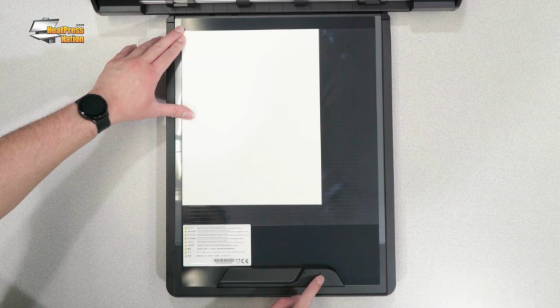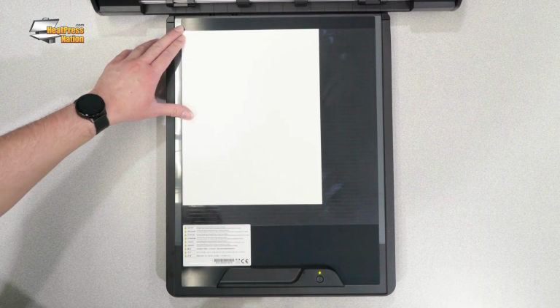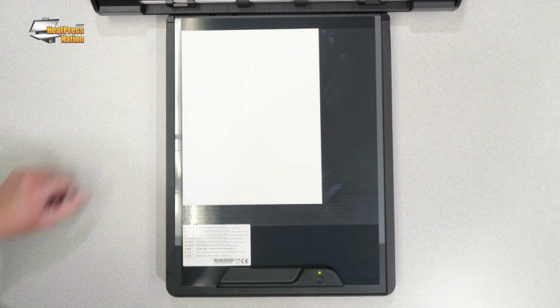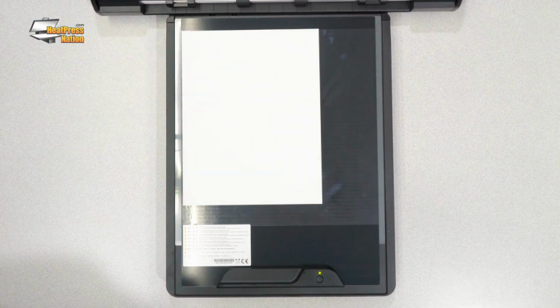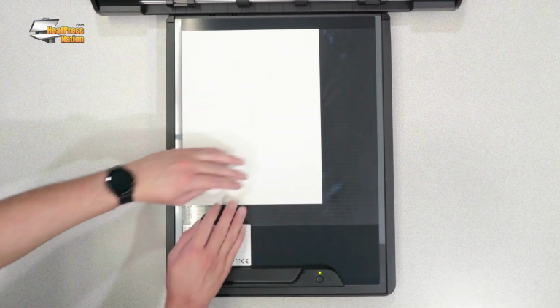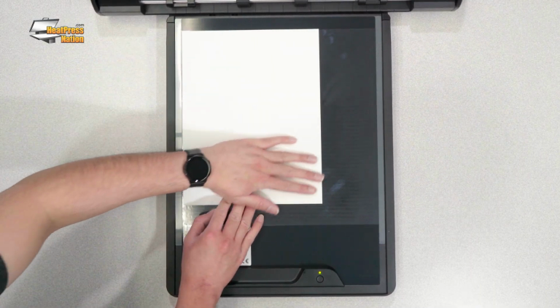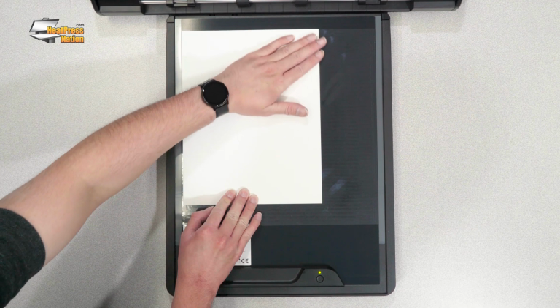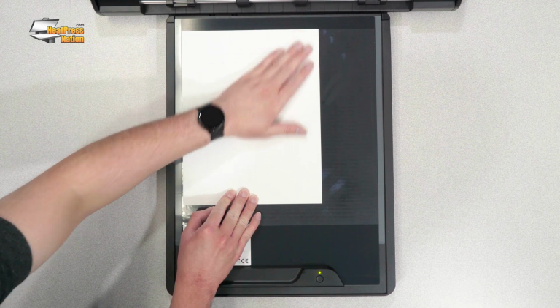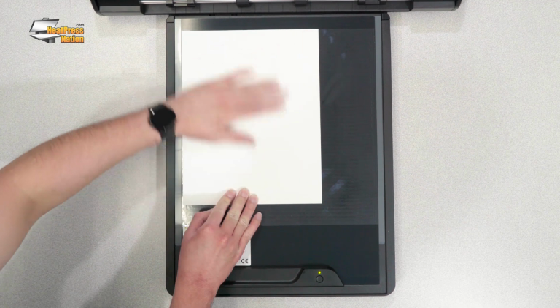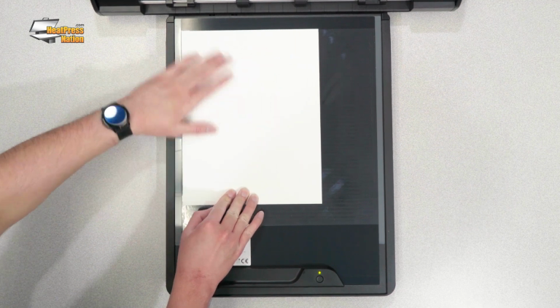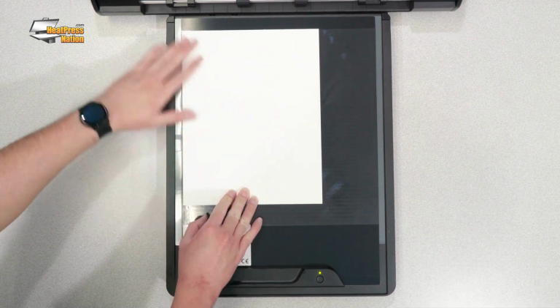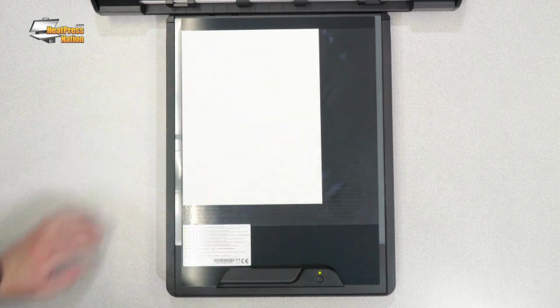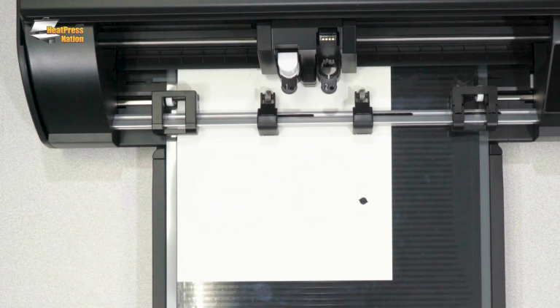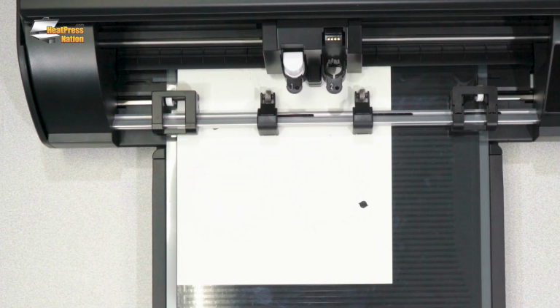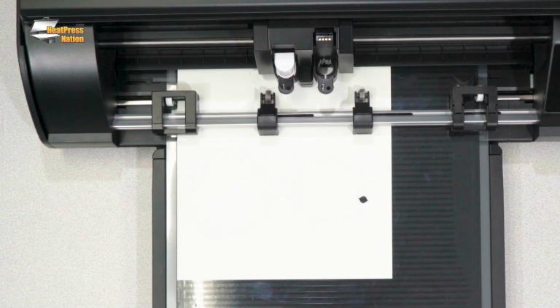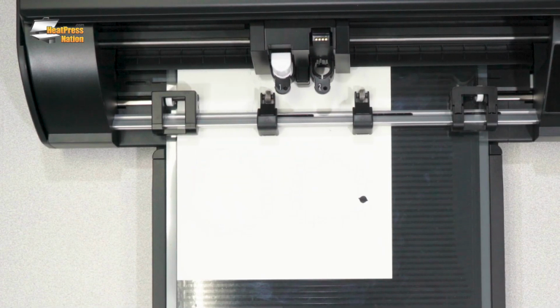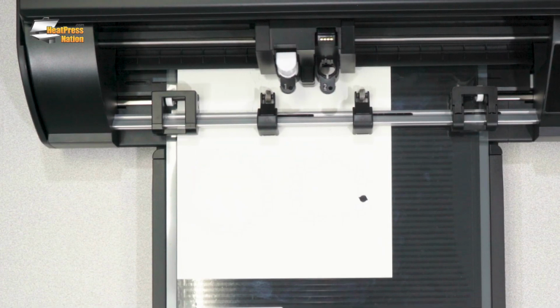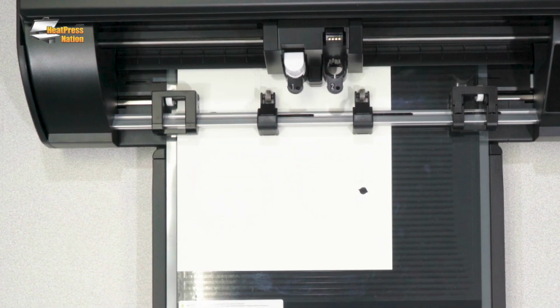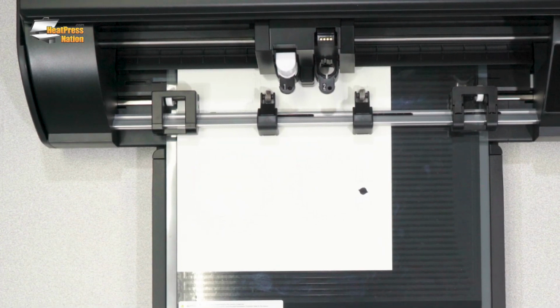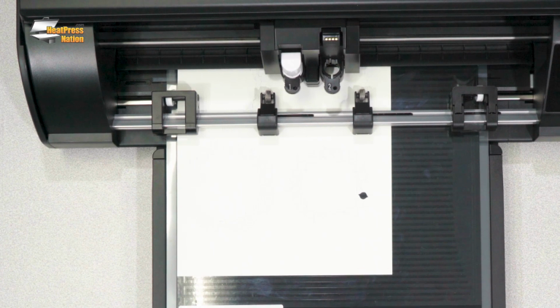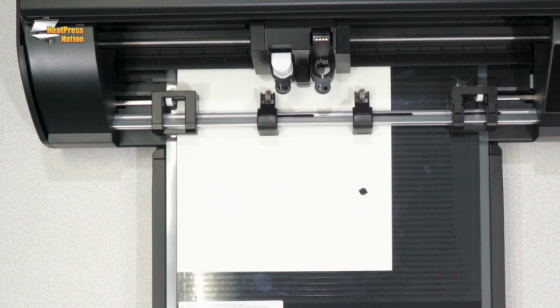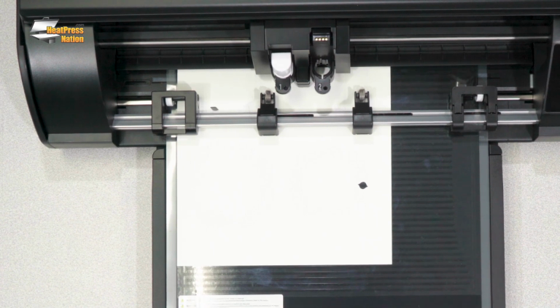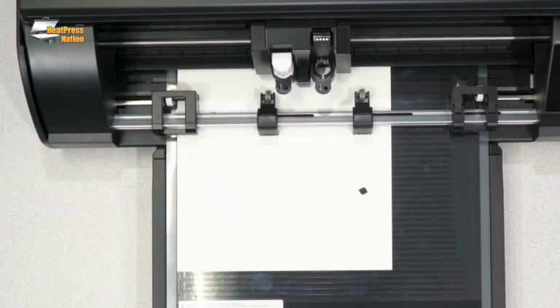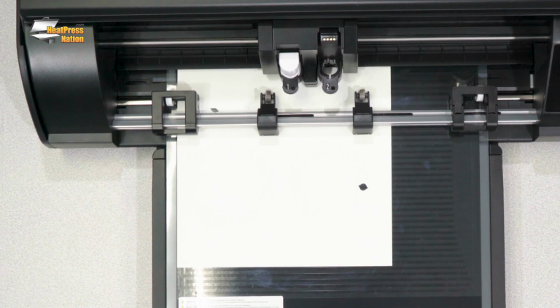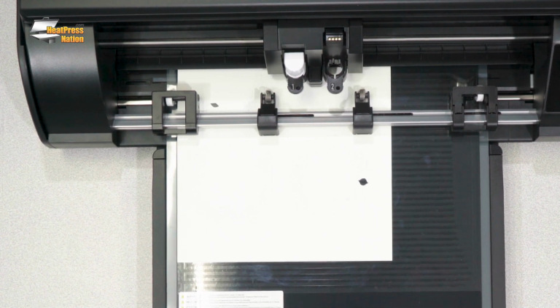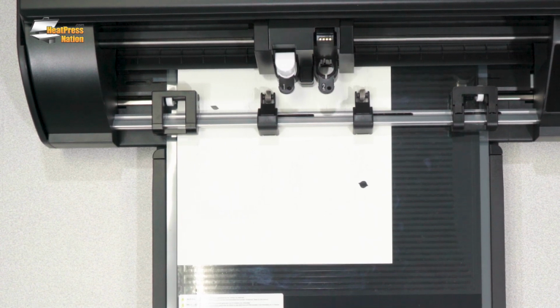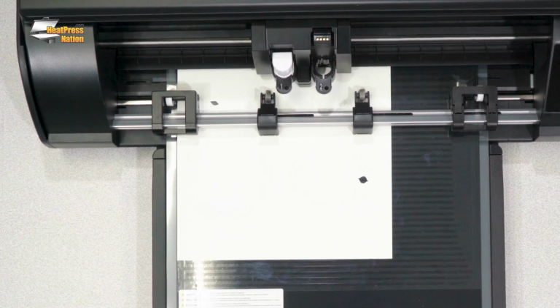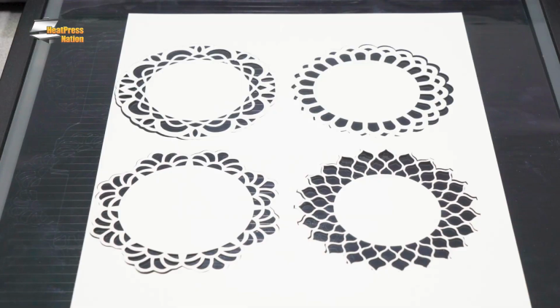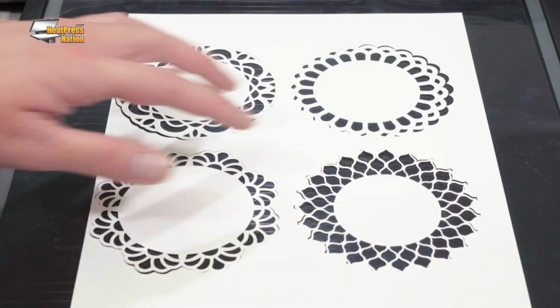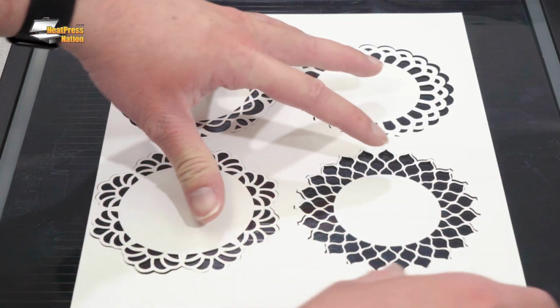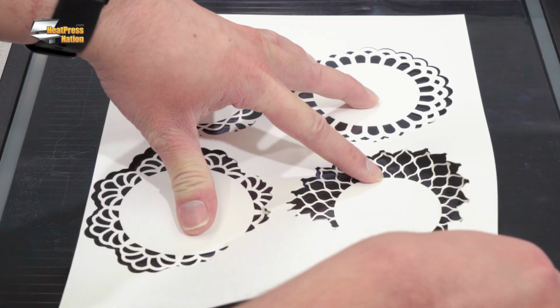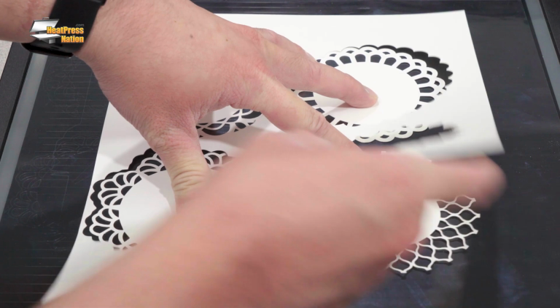Intelligent Path Technology paired with the electrostatic mat opens you up to a myriad of materials and projects including custom confetti, cardstock doilies, custom greeting cards, and more.